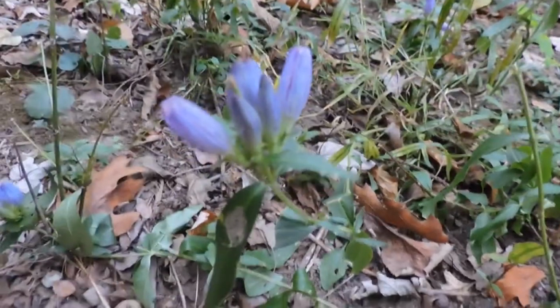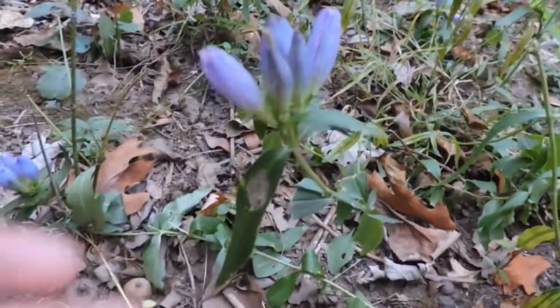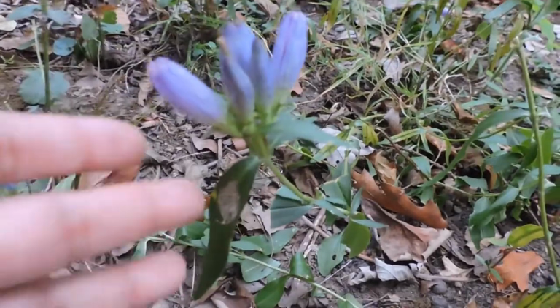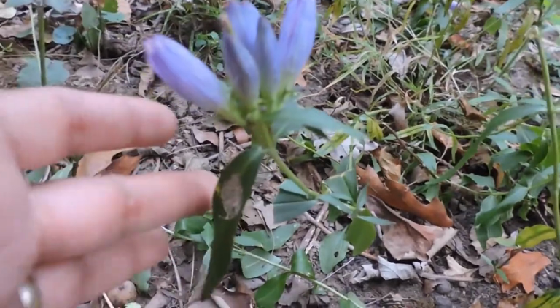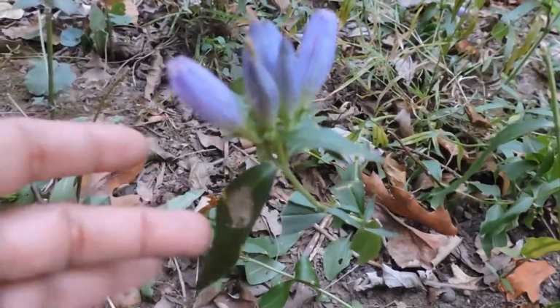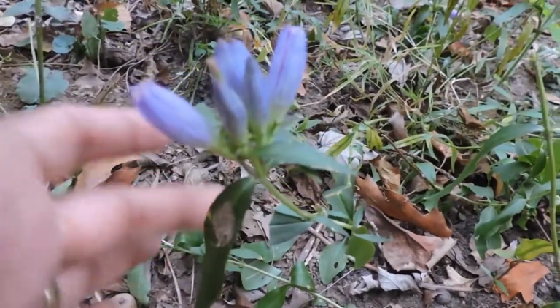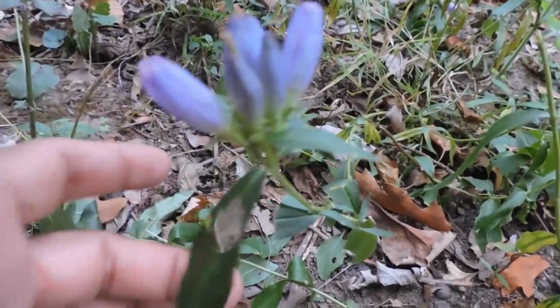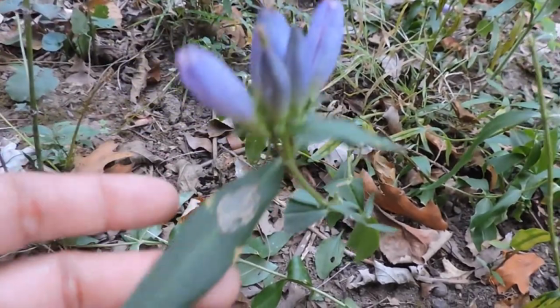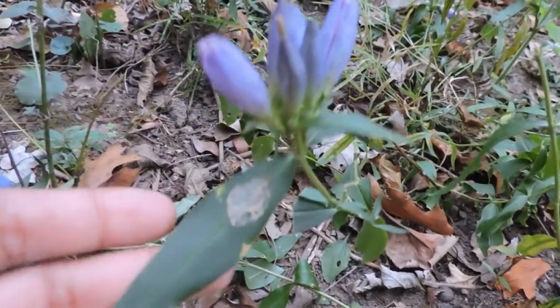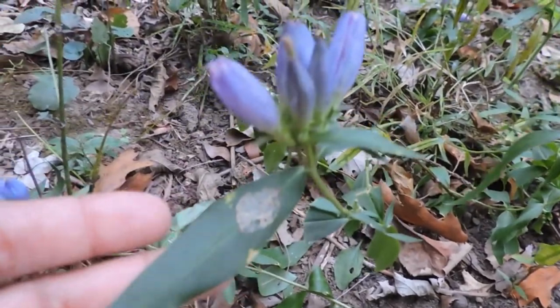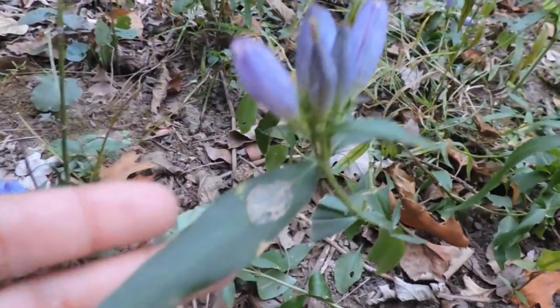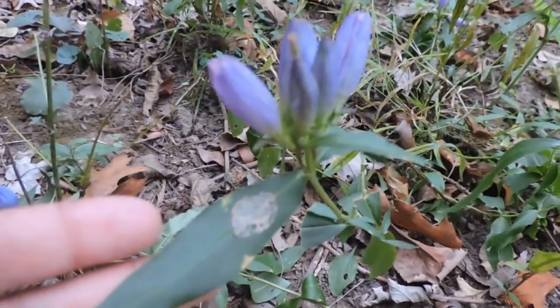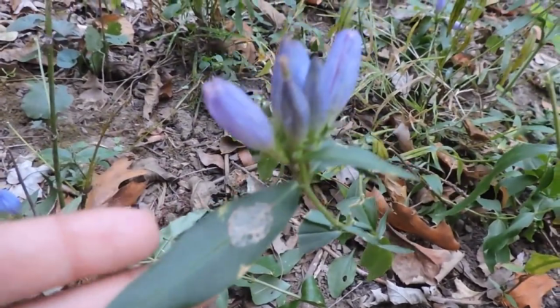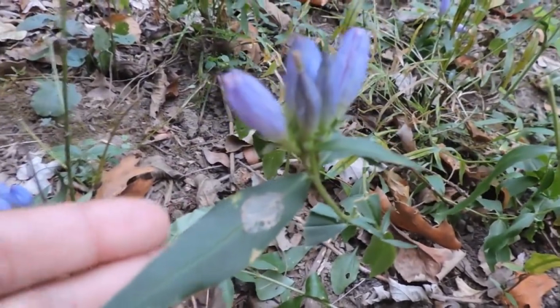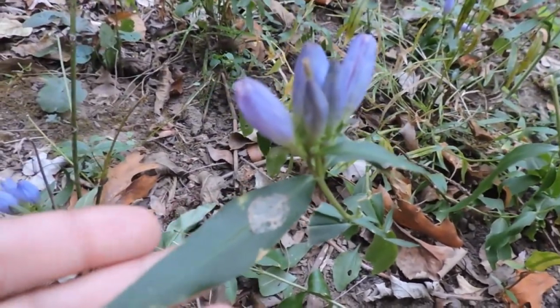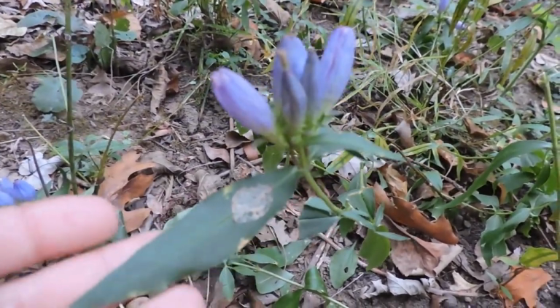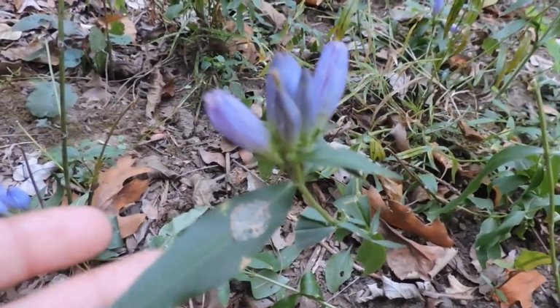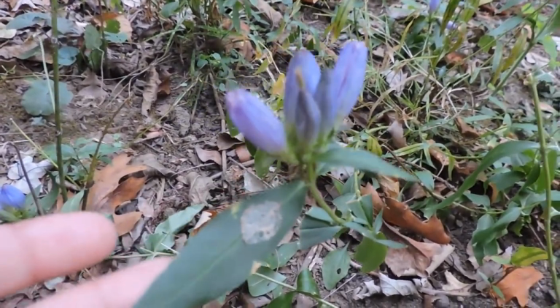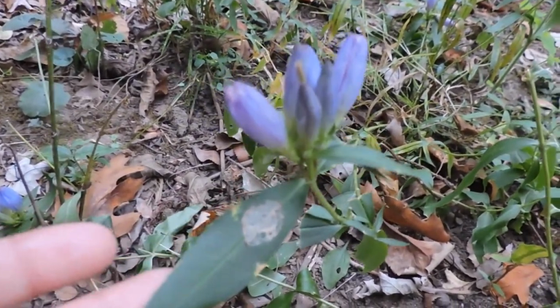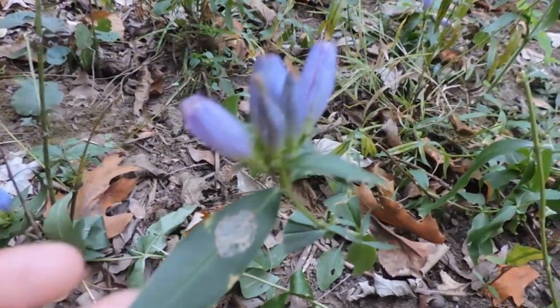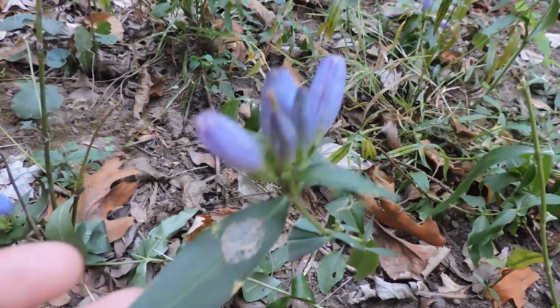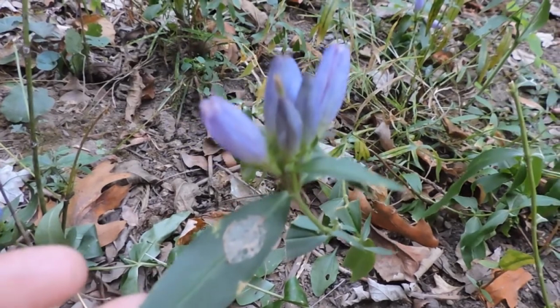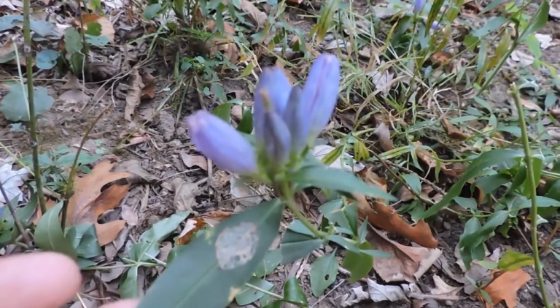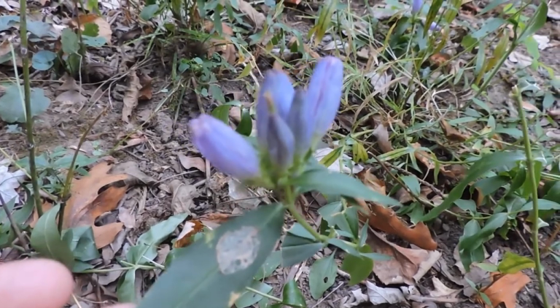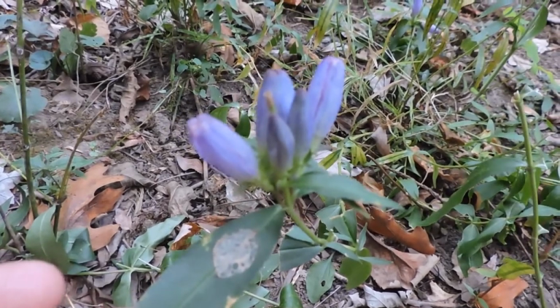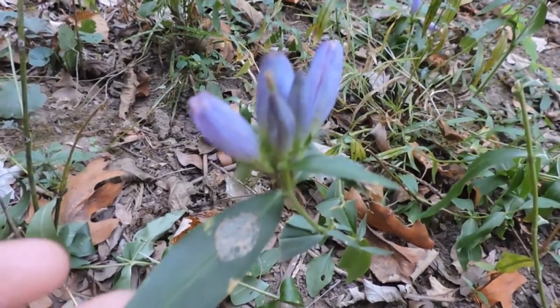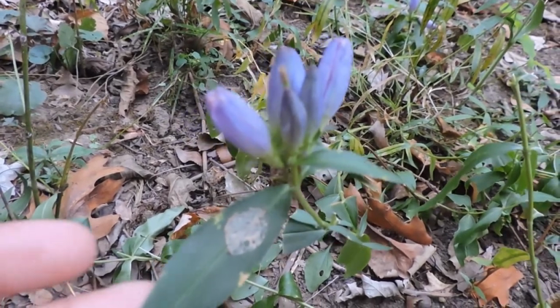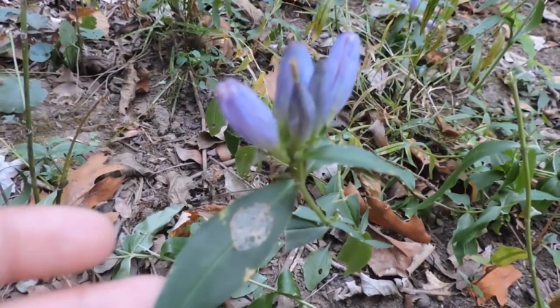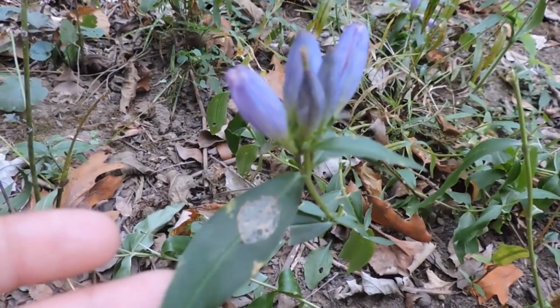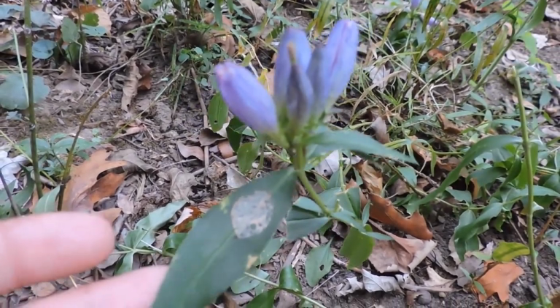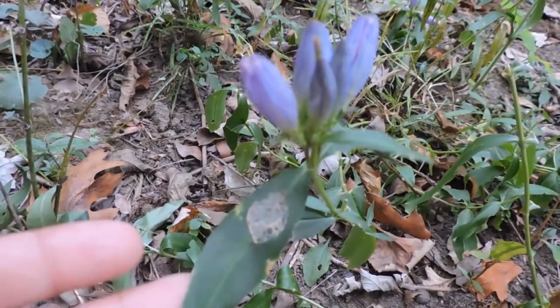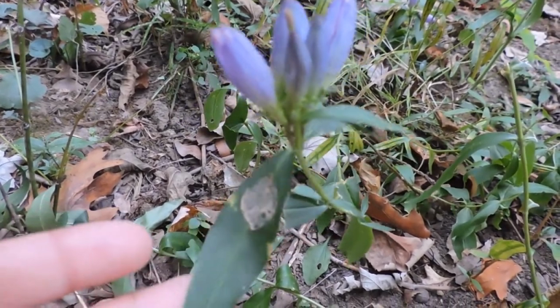It's a neat little plant, usually found in moist woods and edges of woods. It doesn't like complete shade but does like it moist, and it is not a common plant.